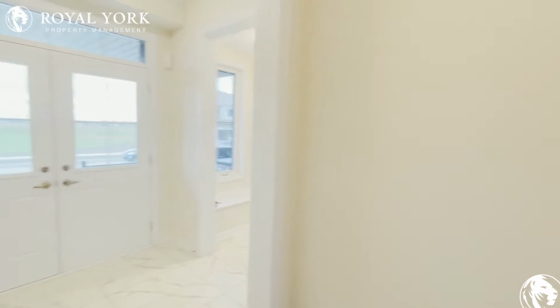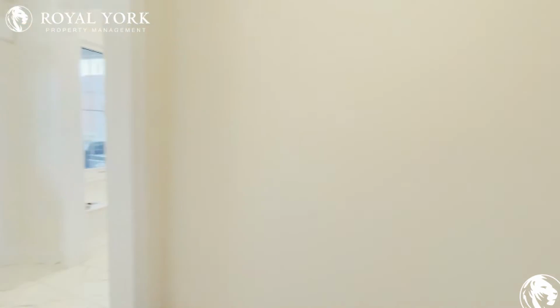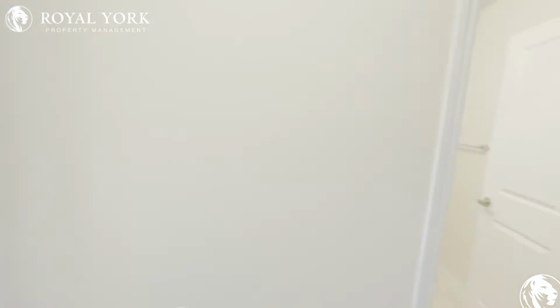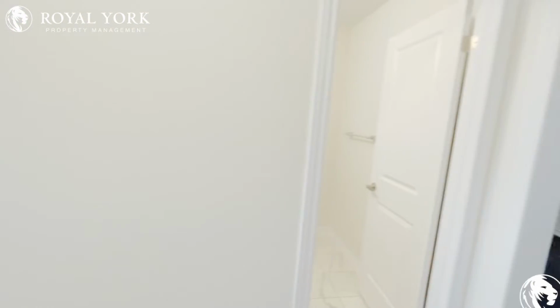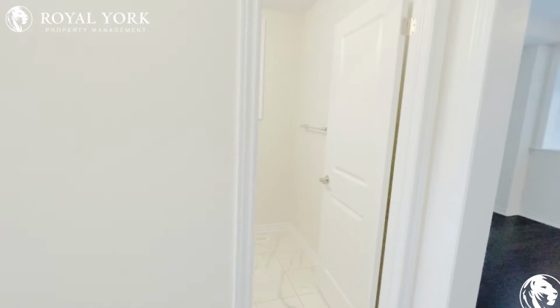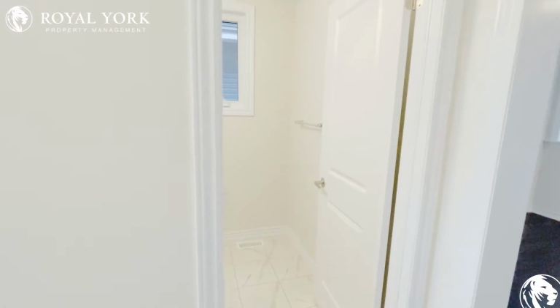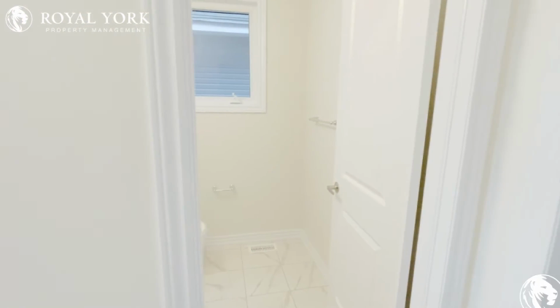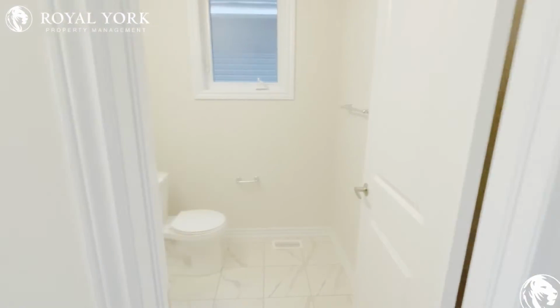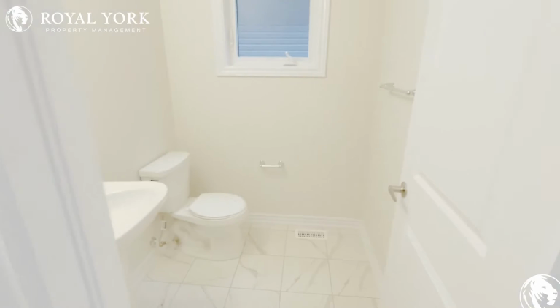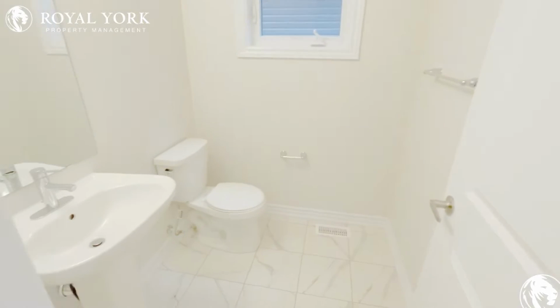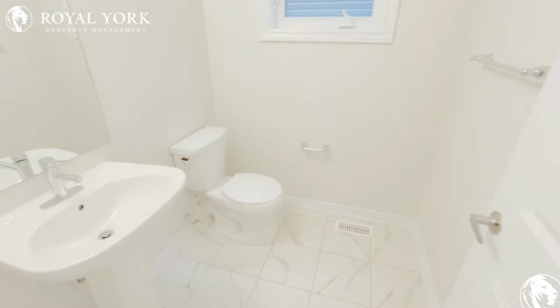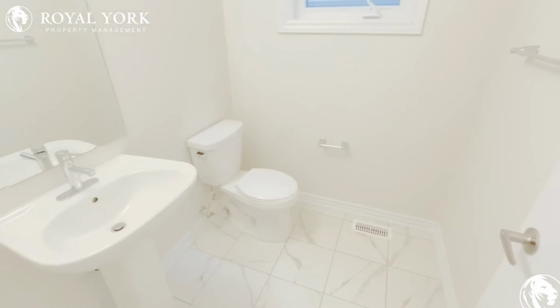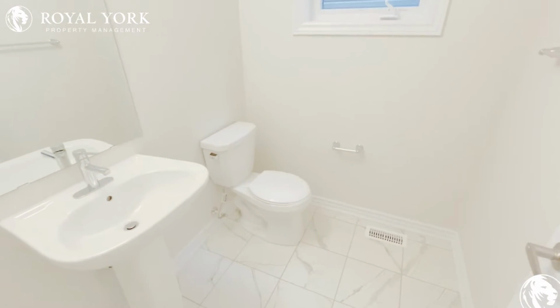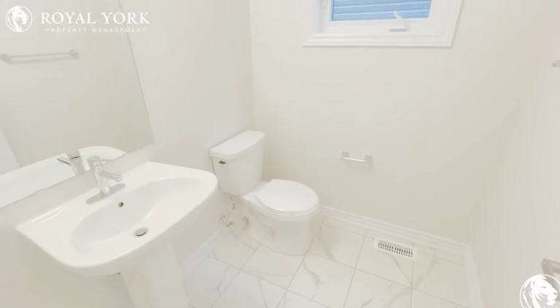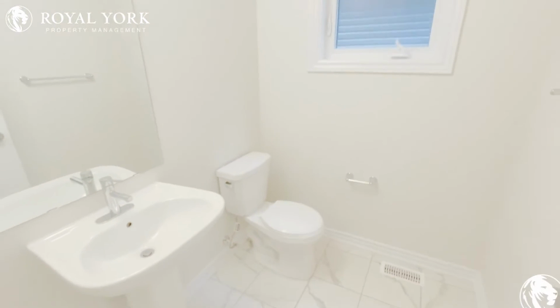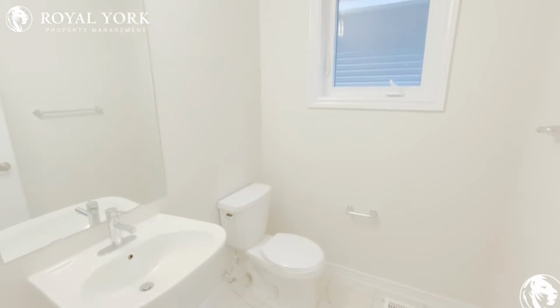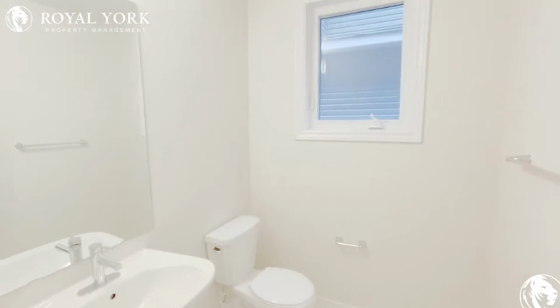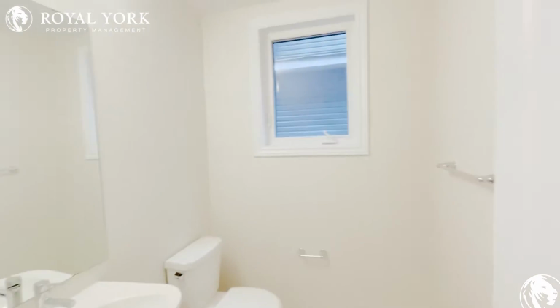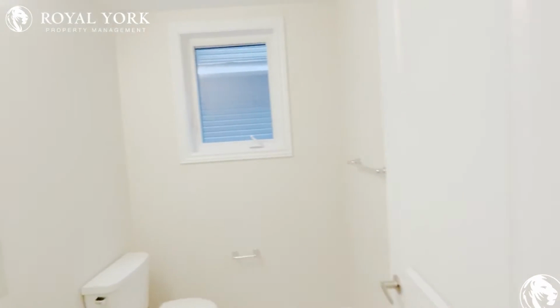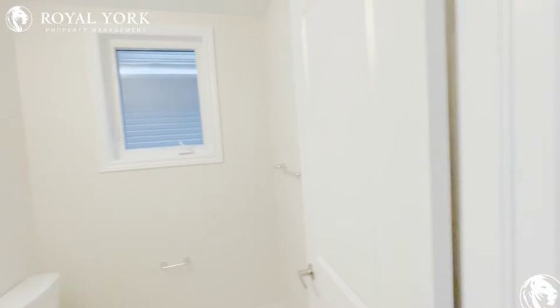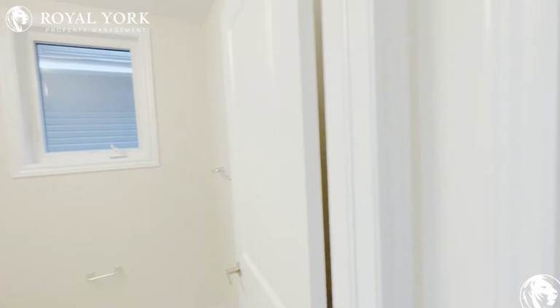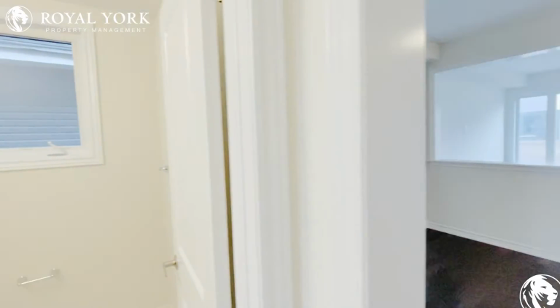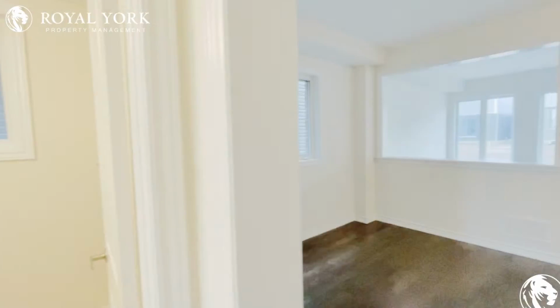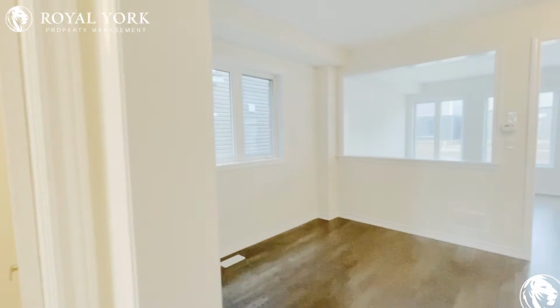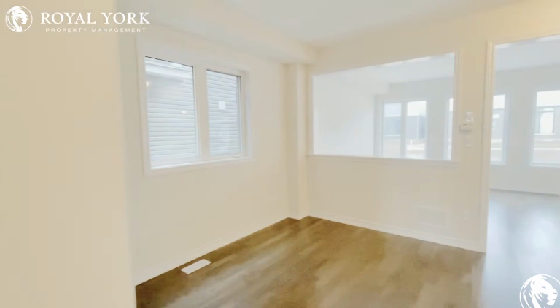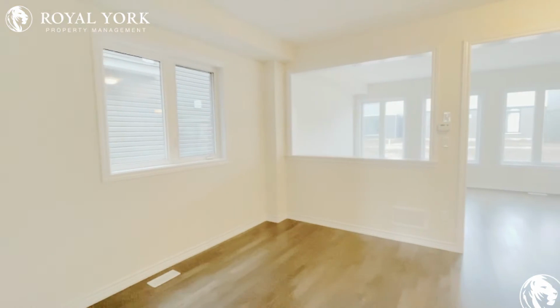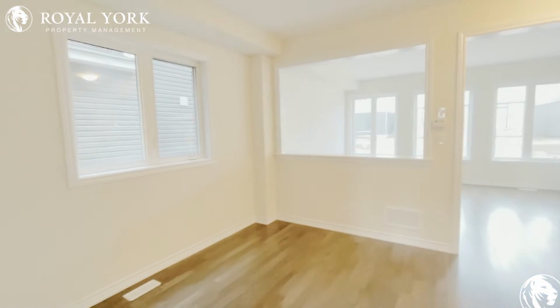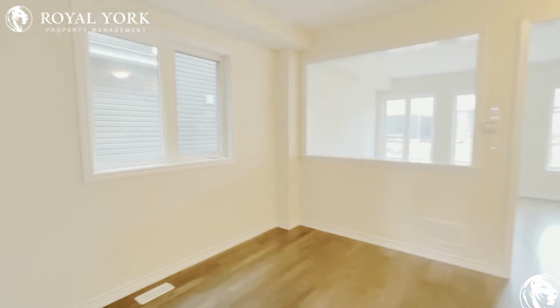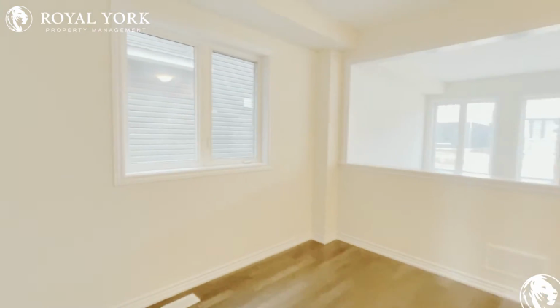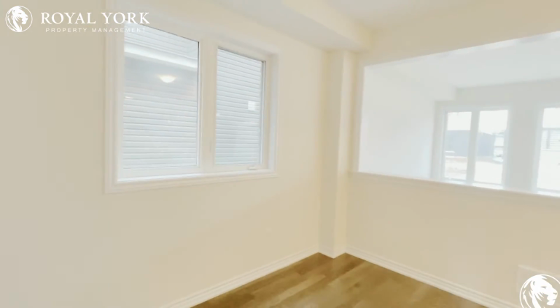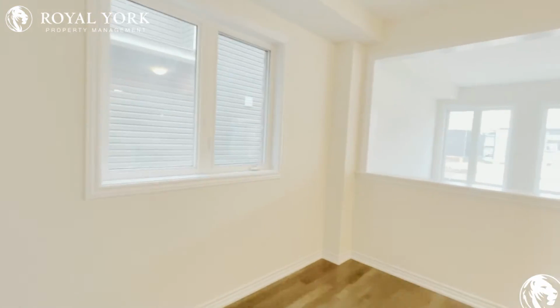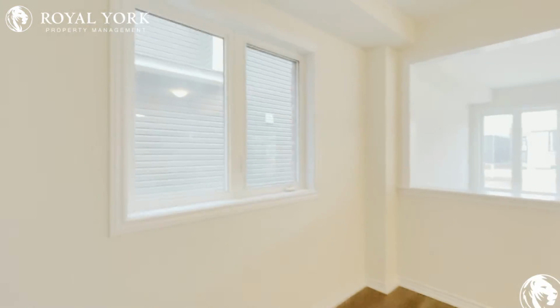Our first door here is the powder room, and there are two more full bathrooms upstairs, so it's two and a half baths and four bedrooms.